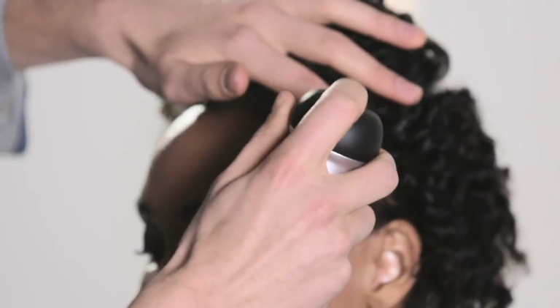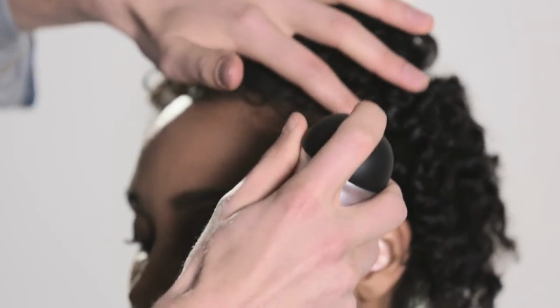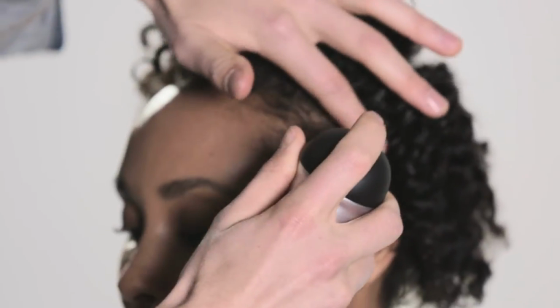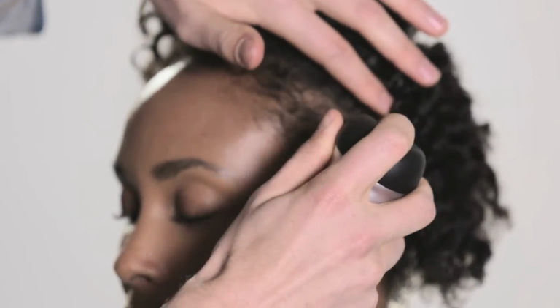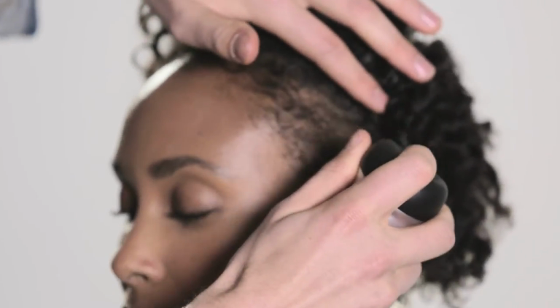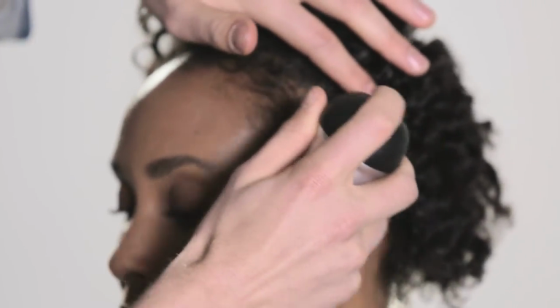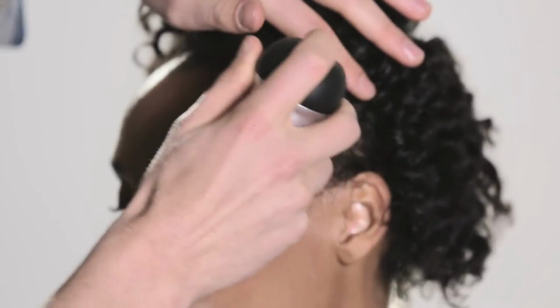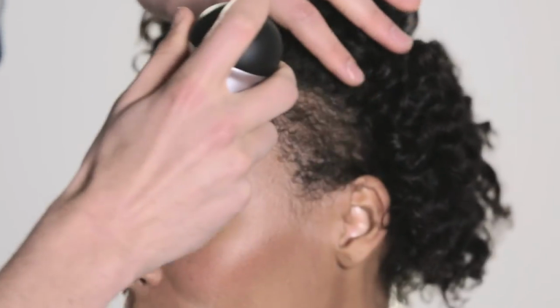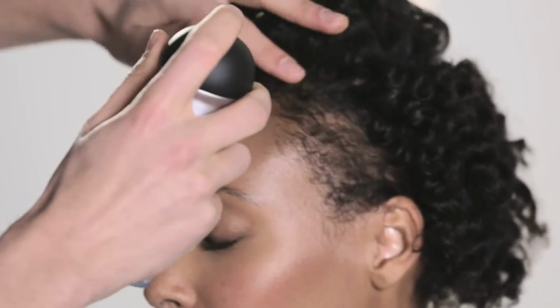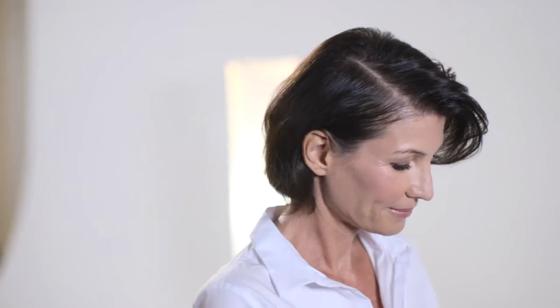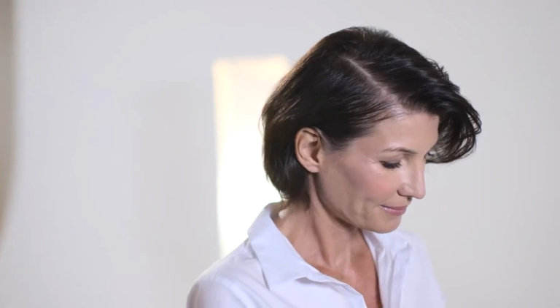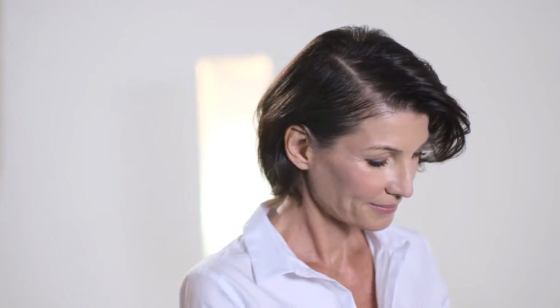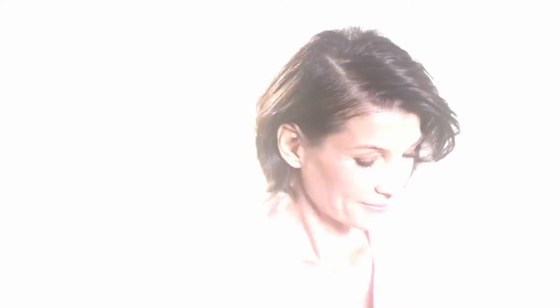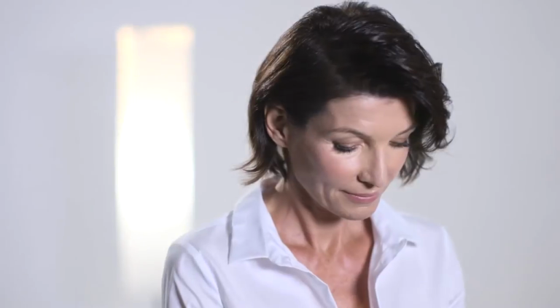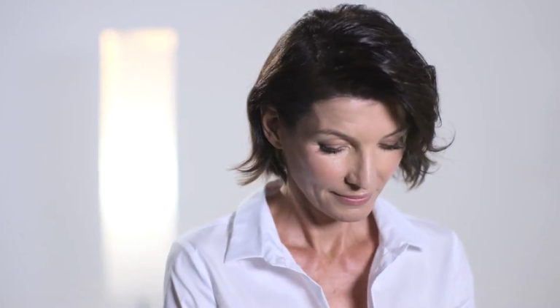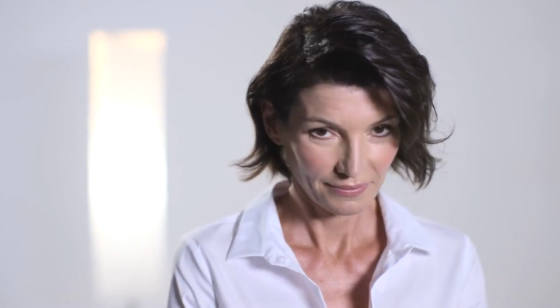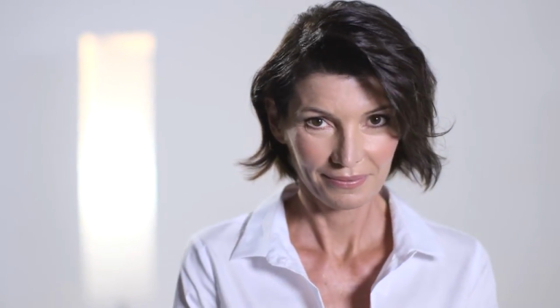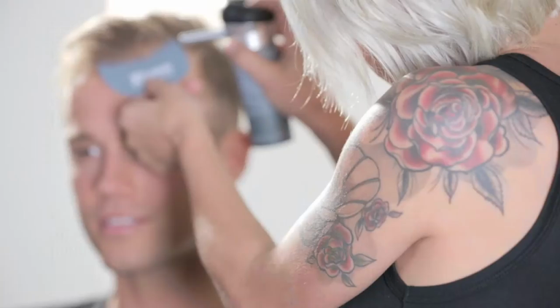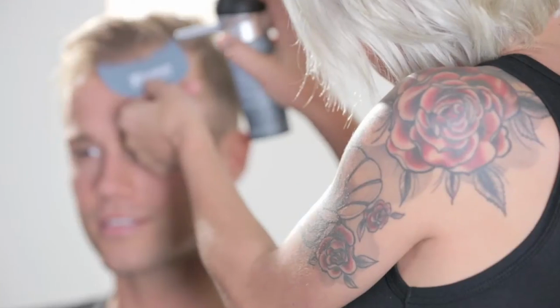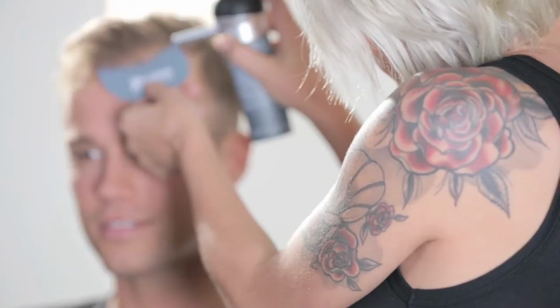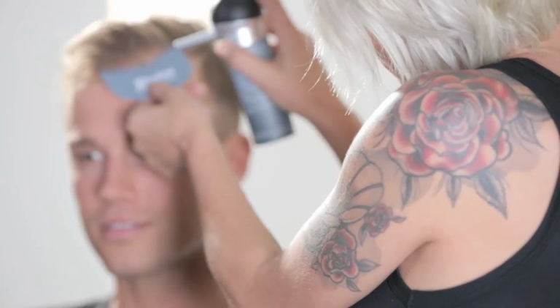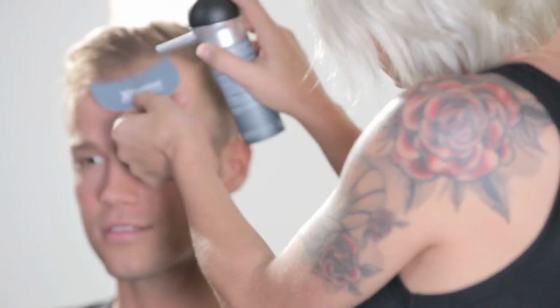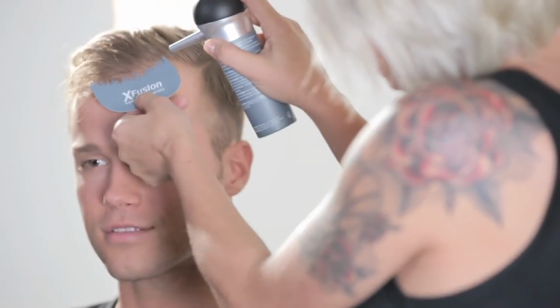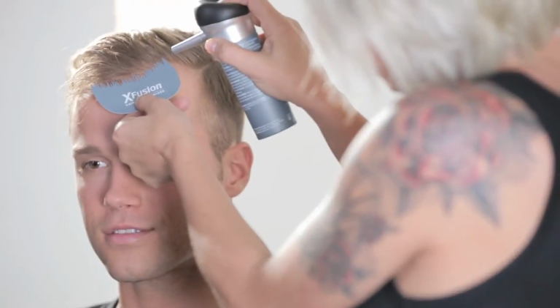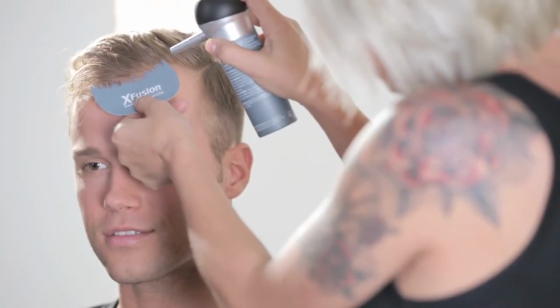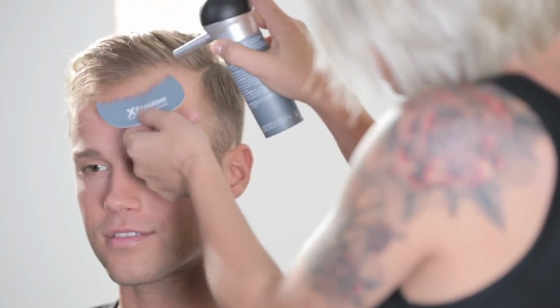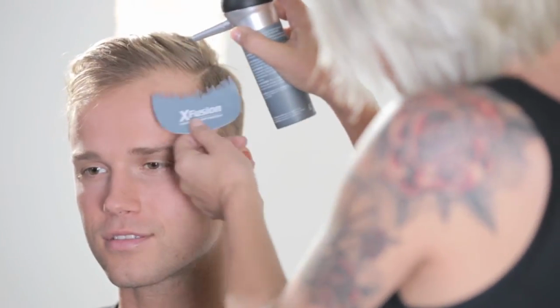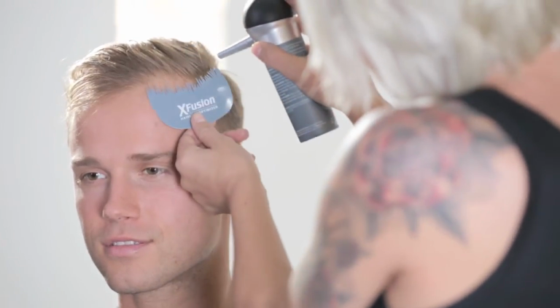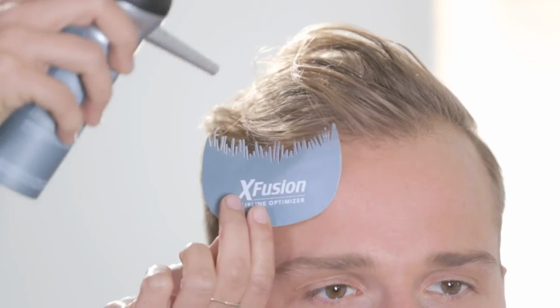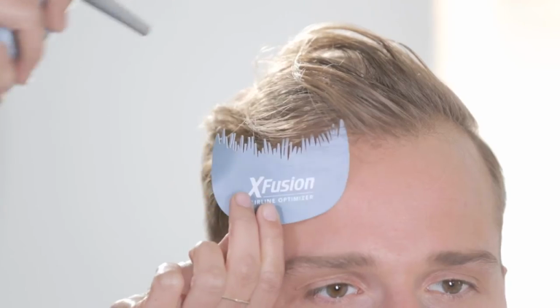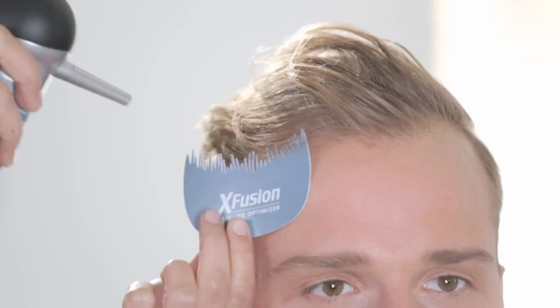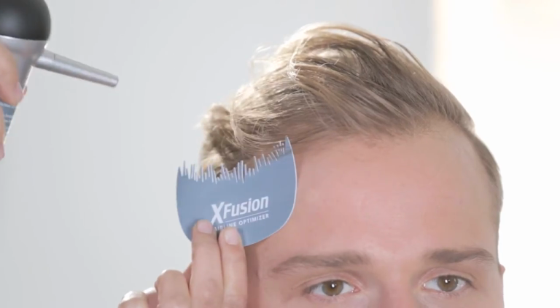You're applying fibers on the sides of your head. You're filling in scalp show-through down the part line. You're filling in areas around the front hairline. Here, you'll want to use it in combination with our hairline optimizer.